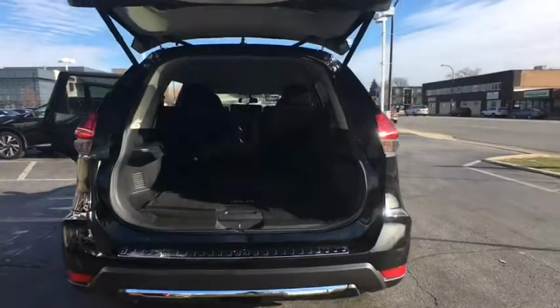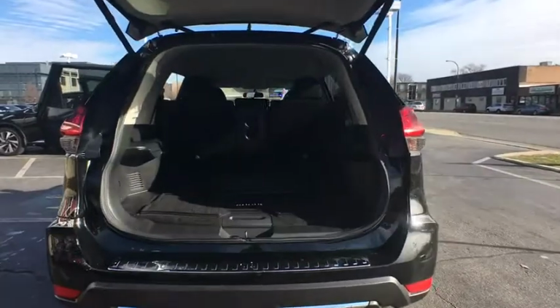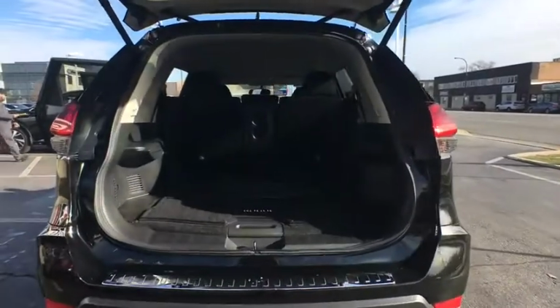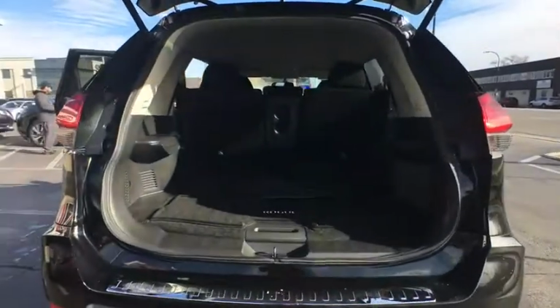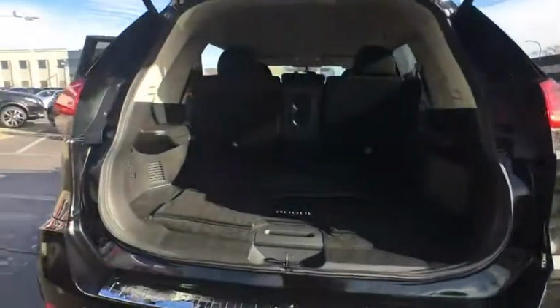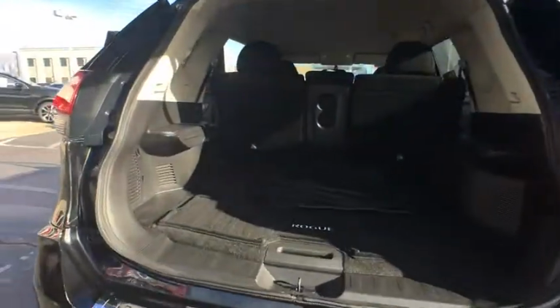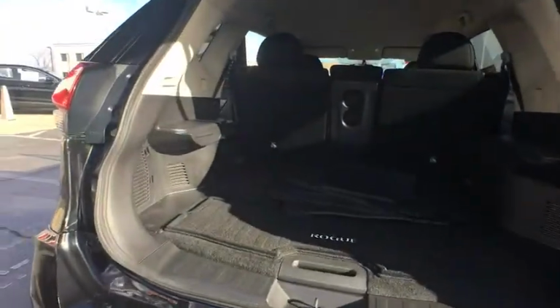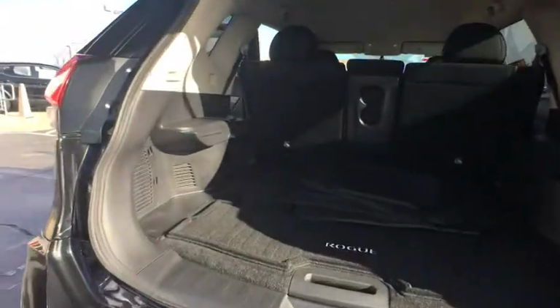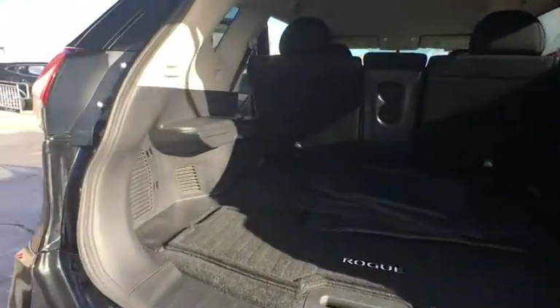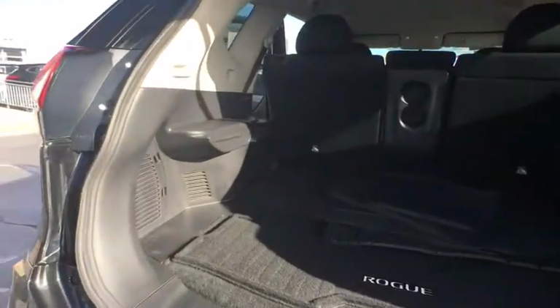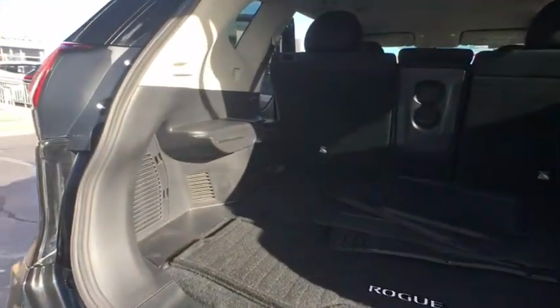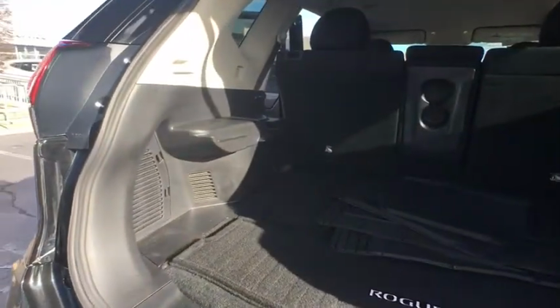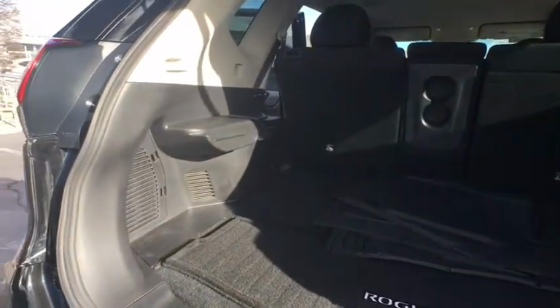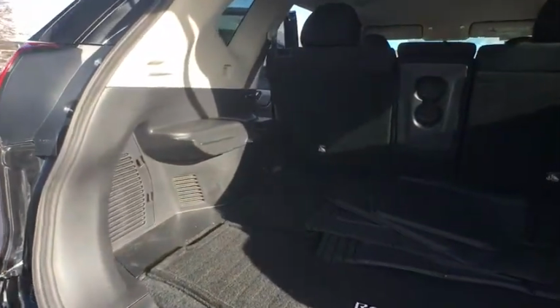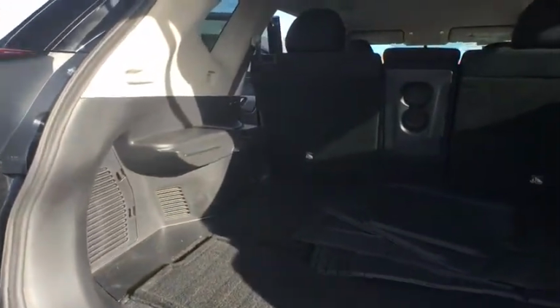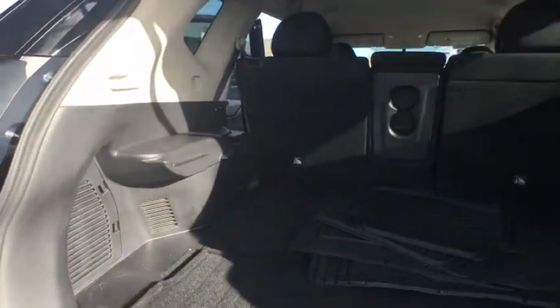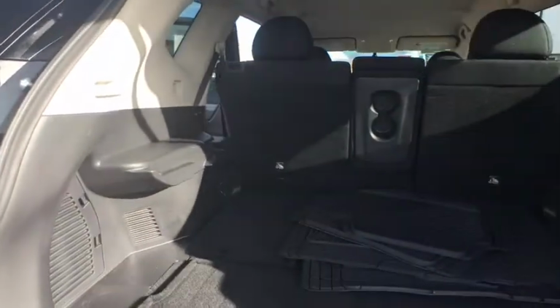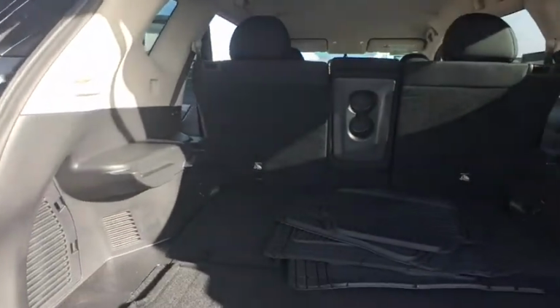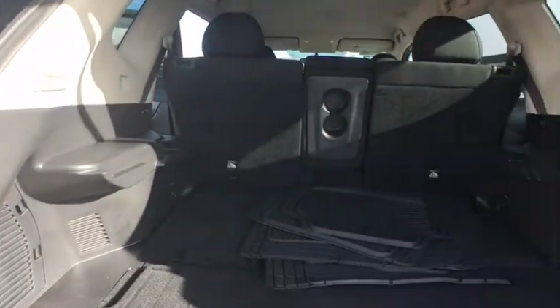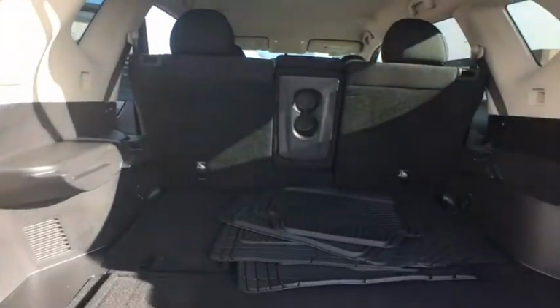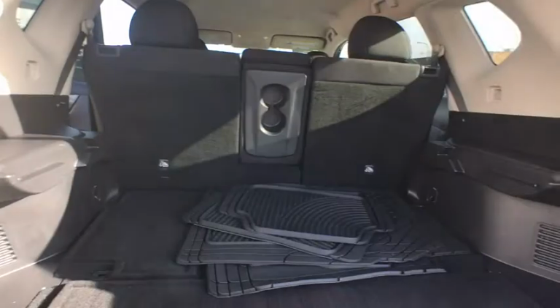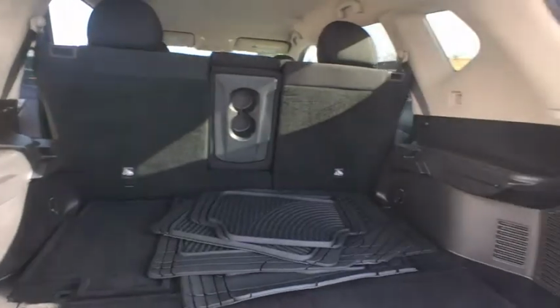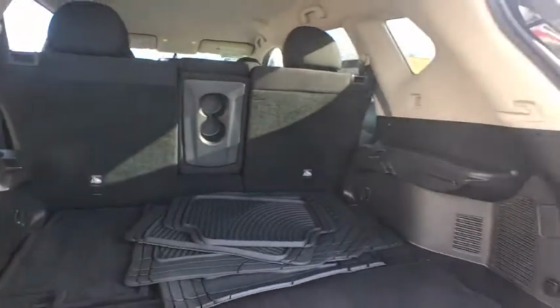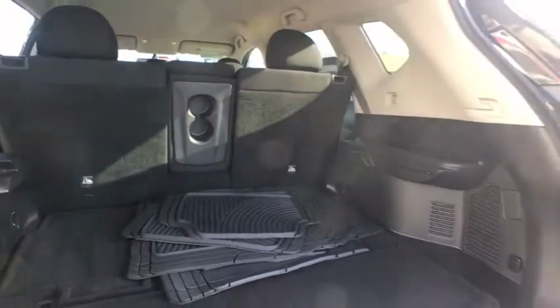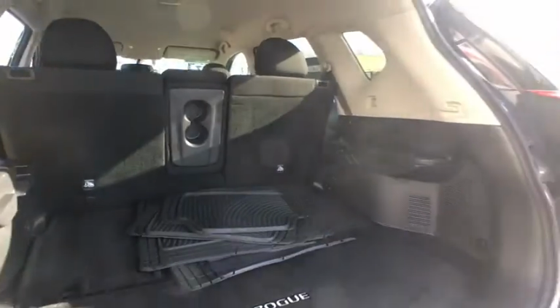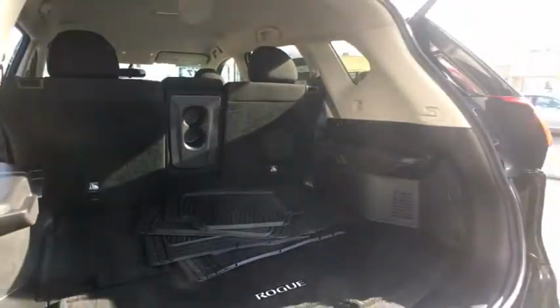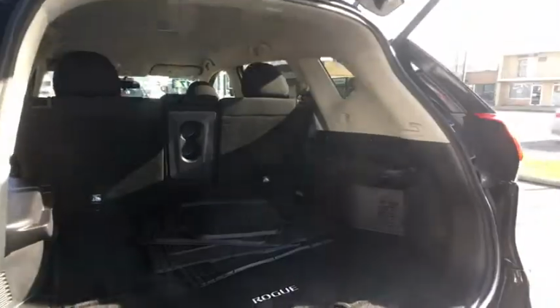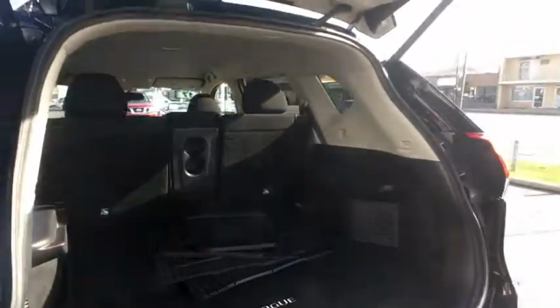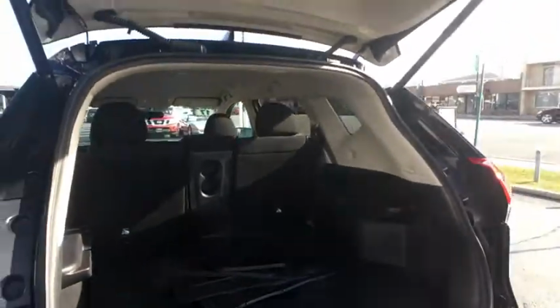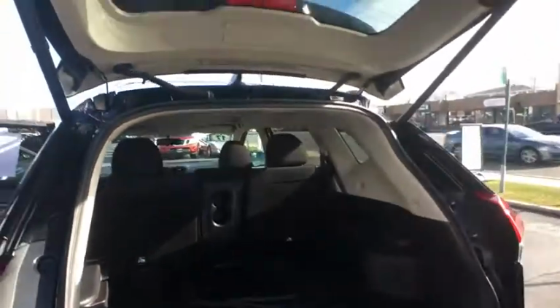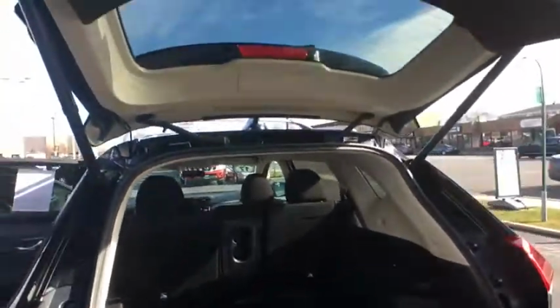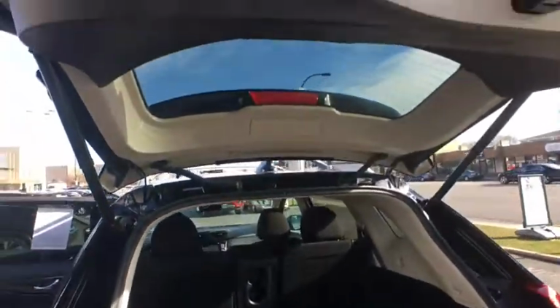Keyless entry. Anti-lock braking system. Backup camera. Steering wheel audio controls. Bluetooth. Adjustable steering wheel. Power steering.